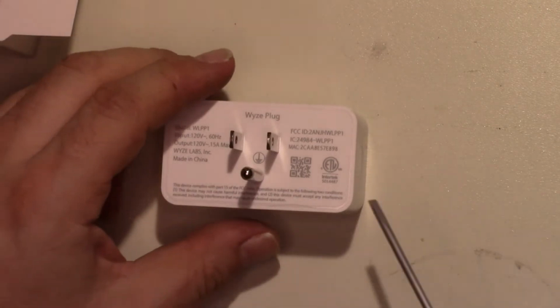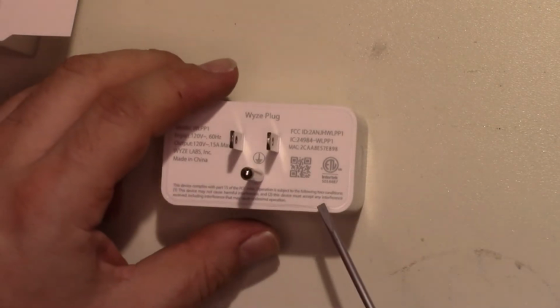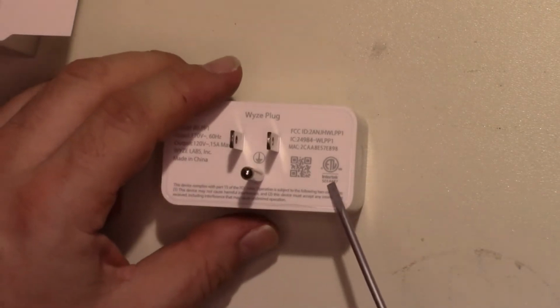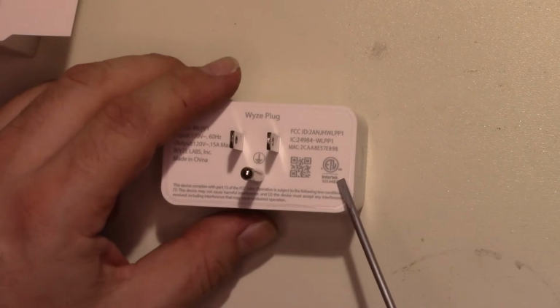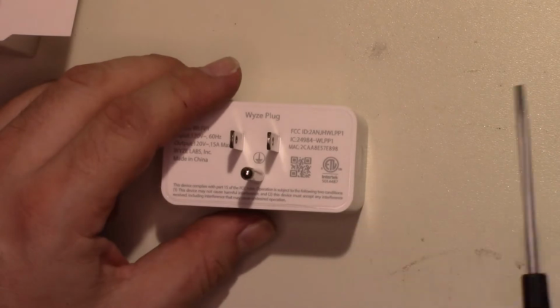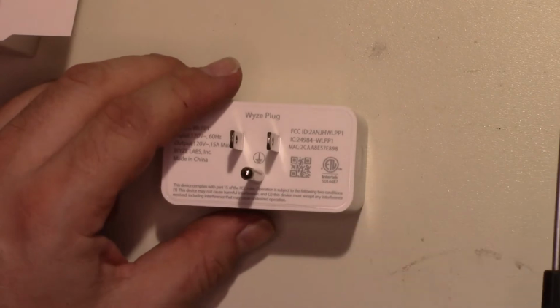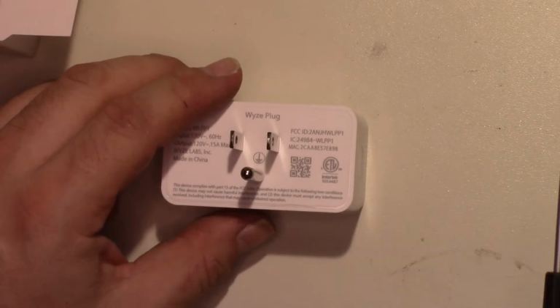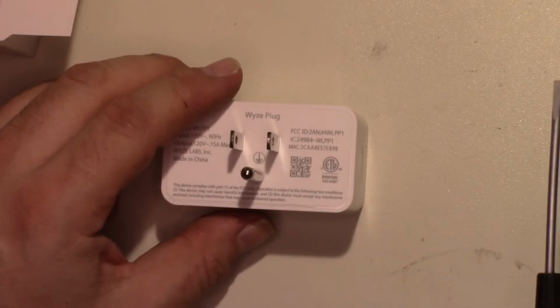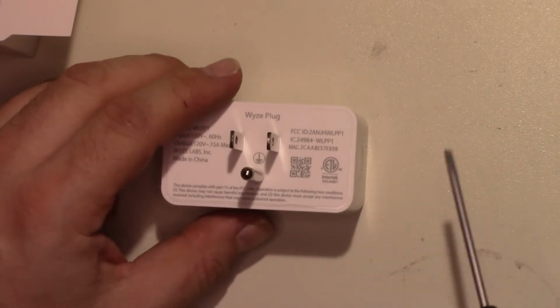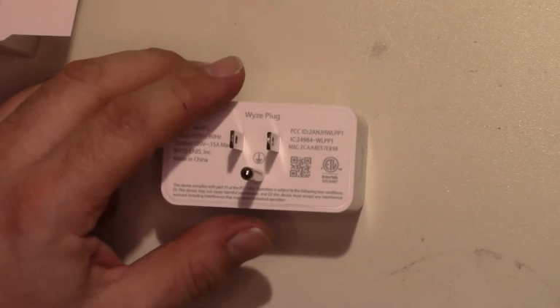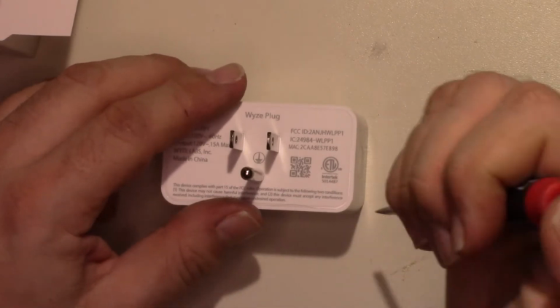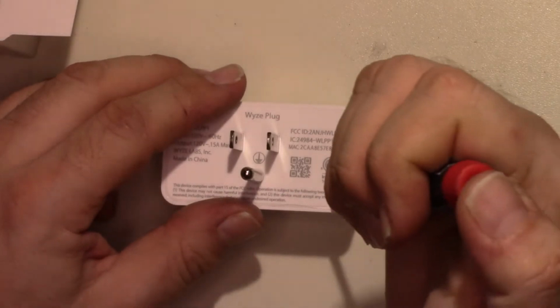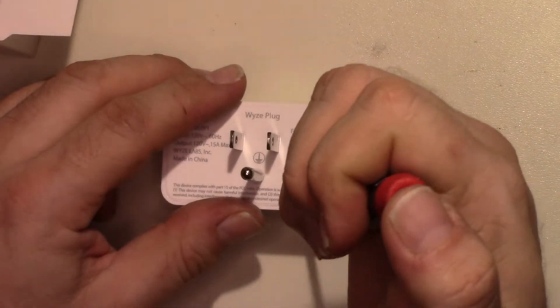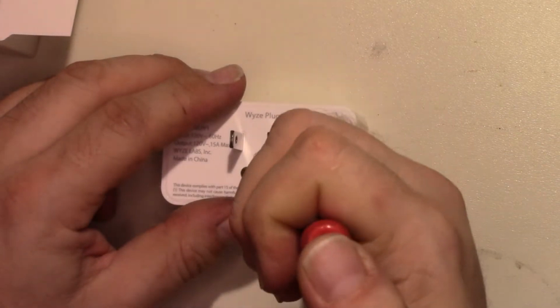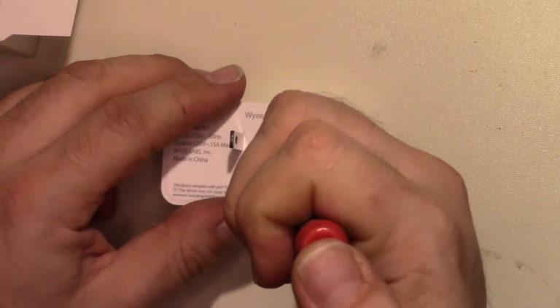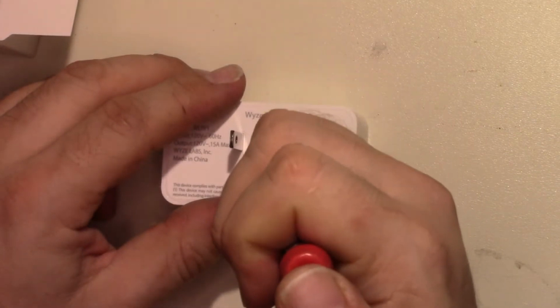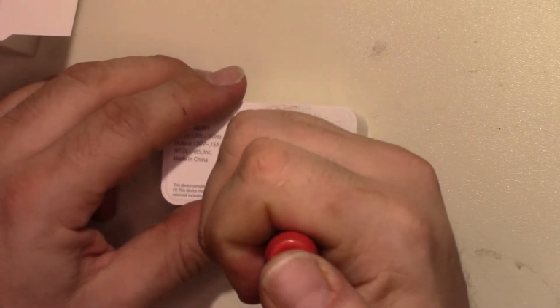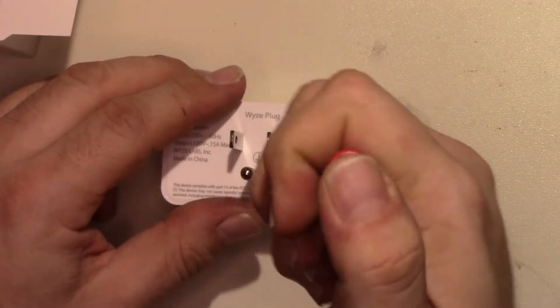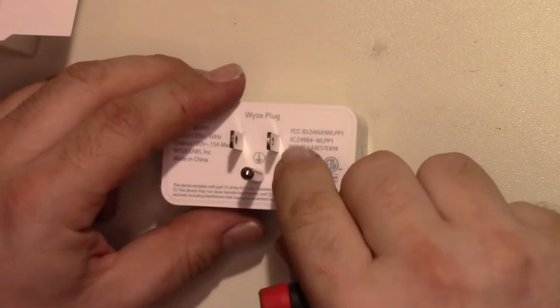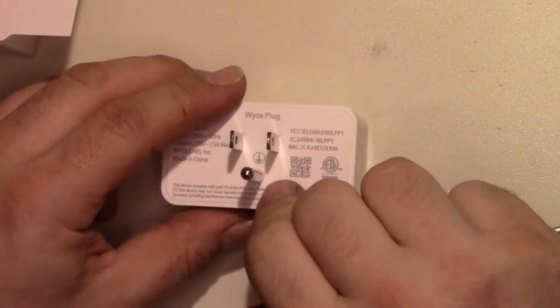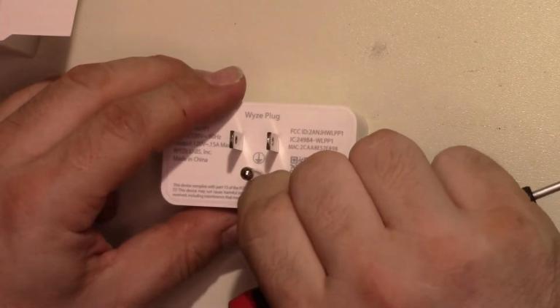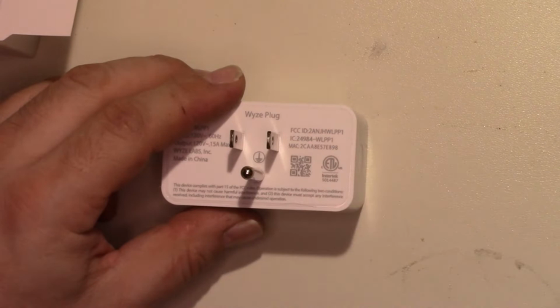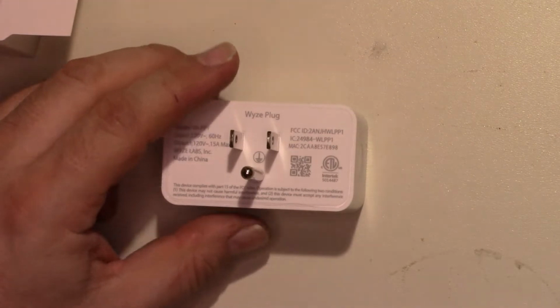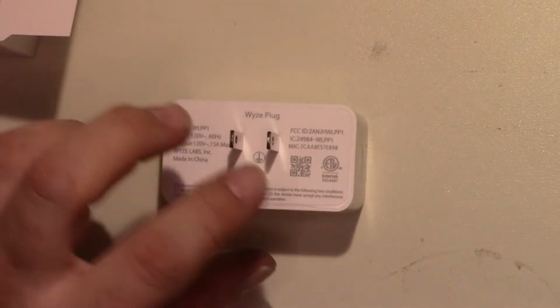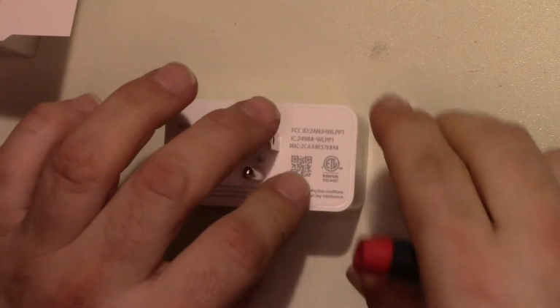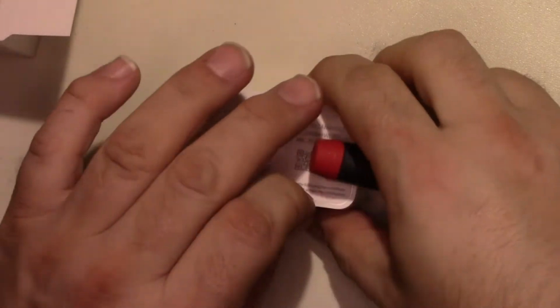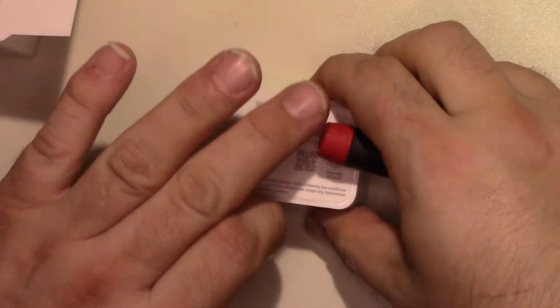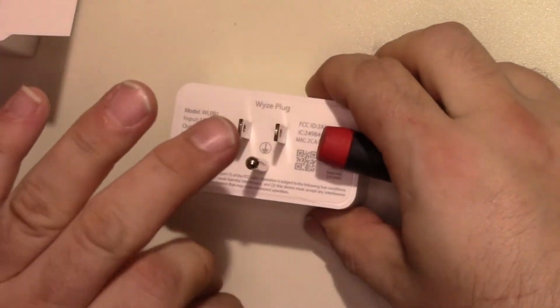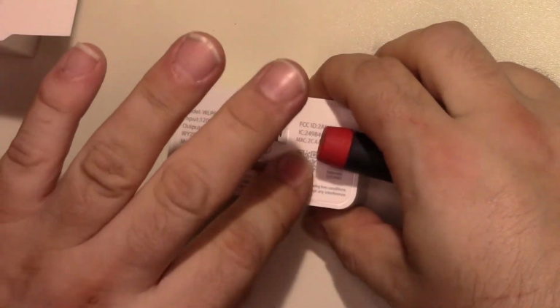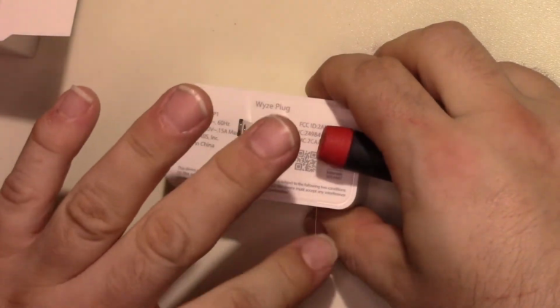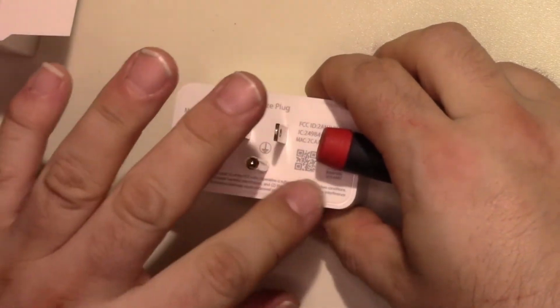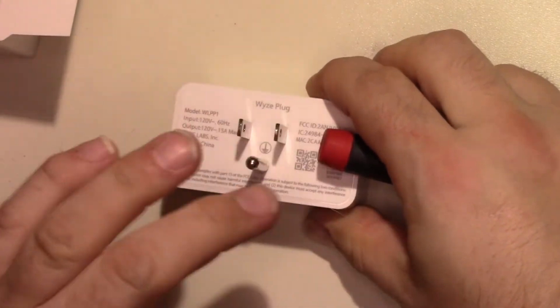And the oh-so-useful Intertech rating. It would be nice if these were UL listed, but that probably costs a lot of money.